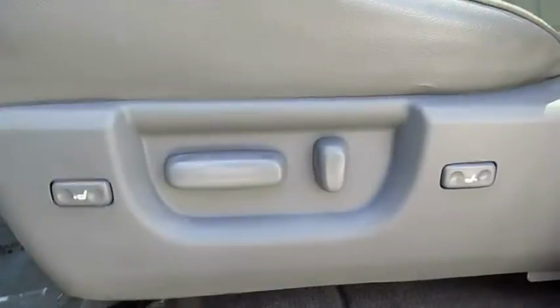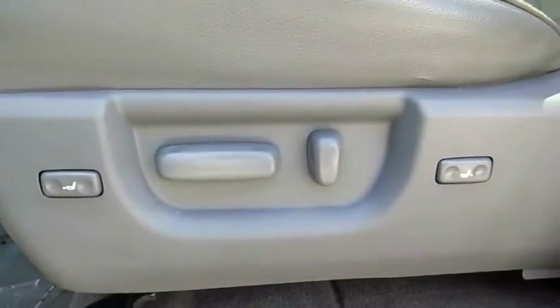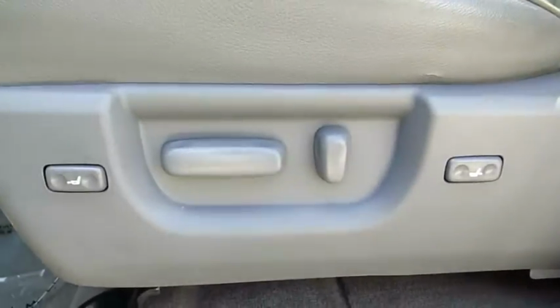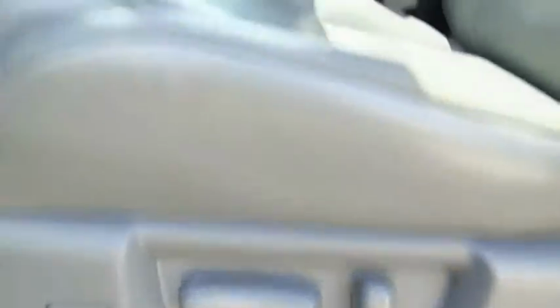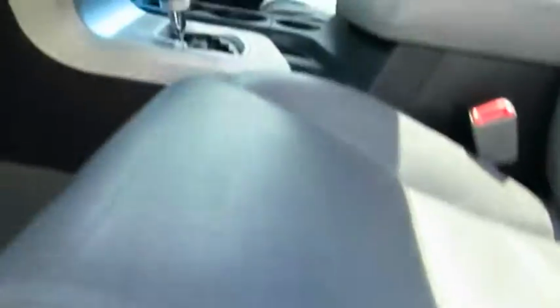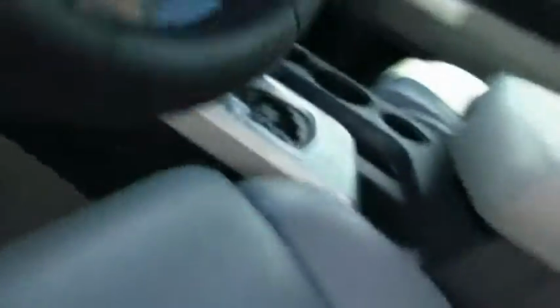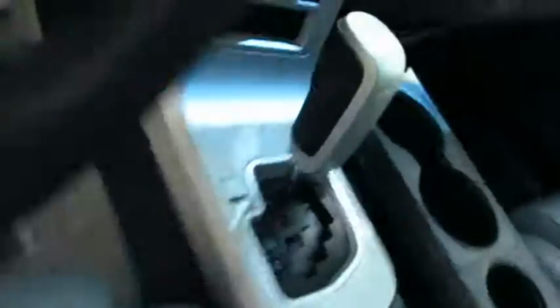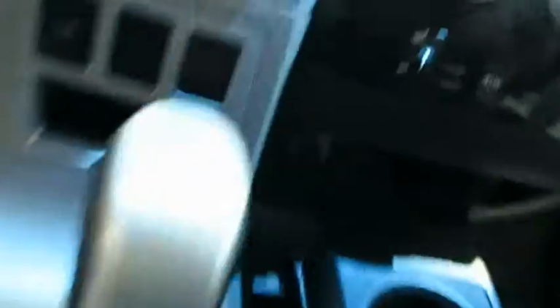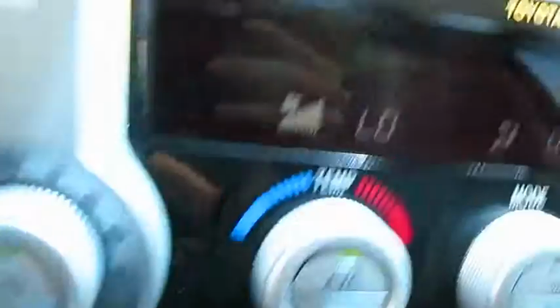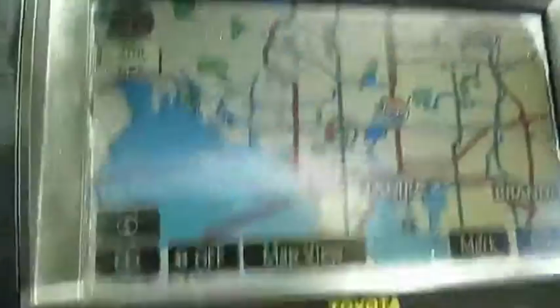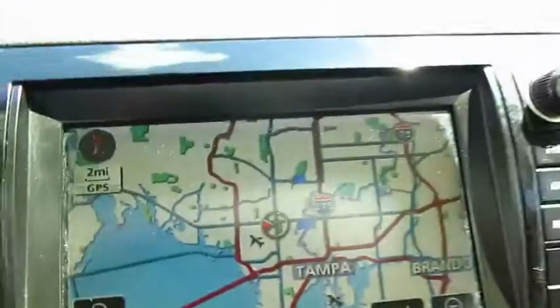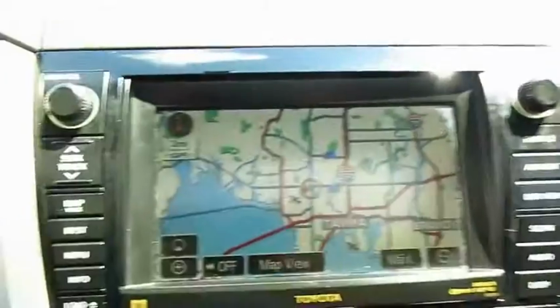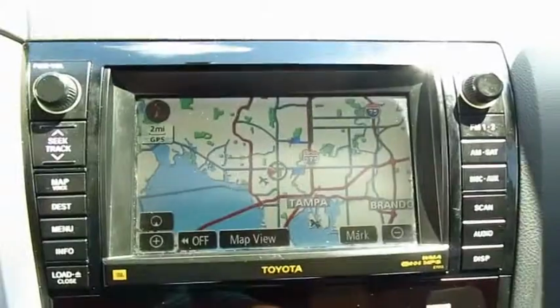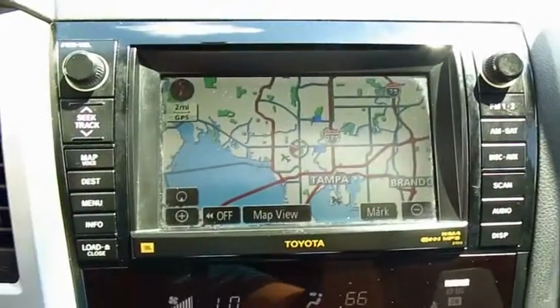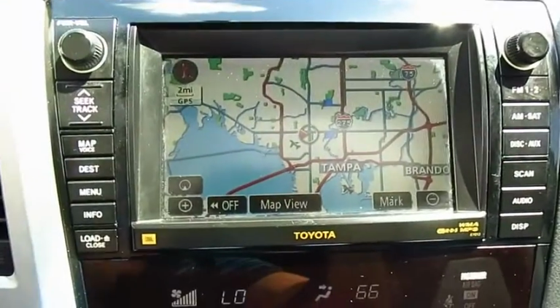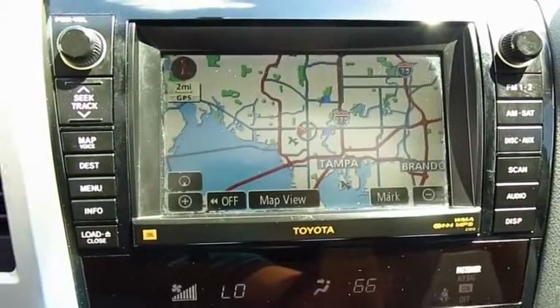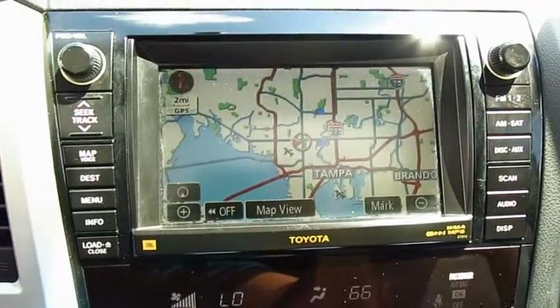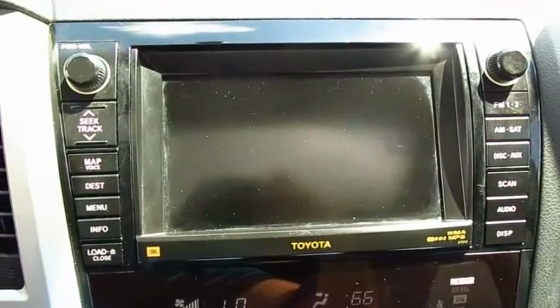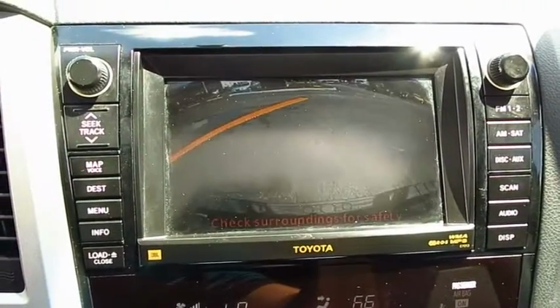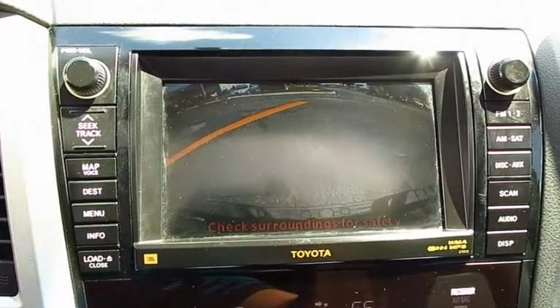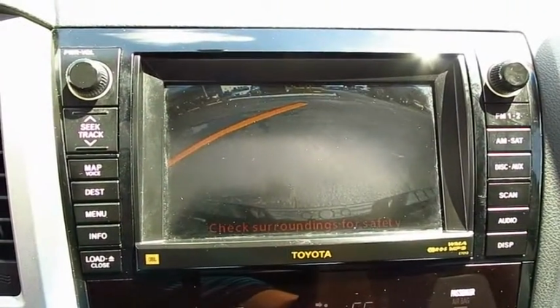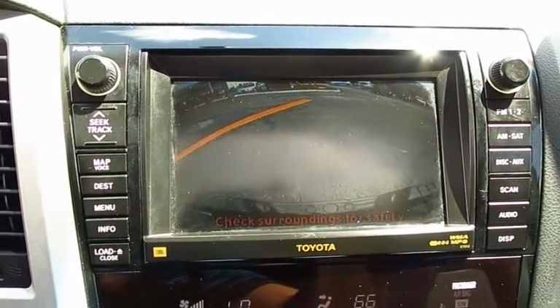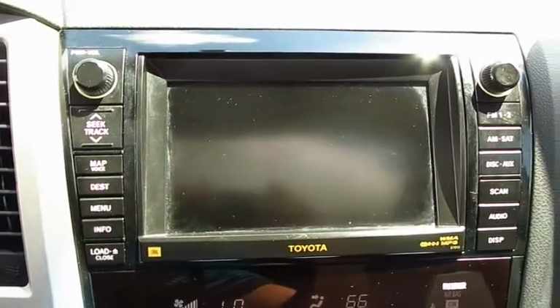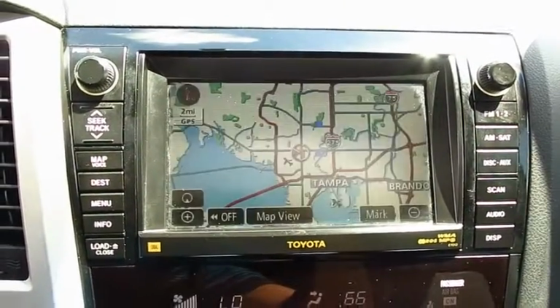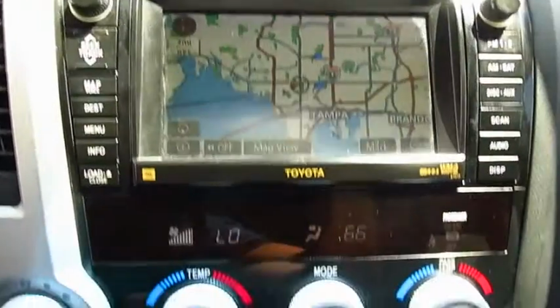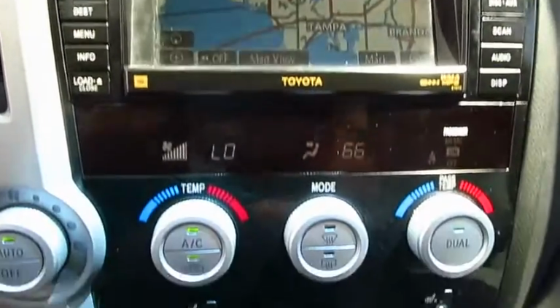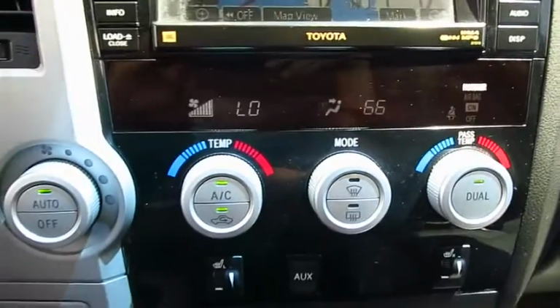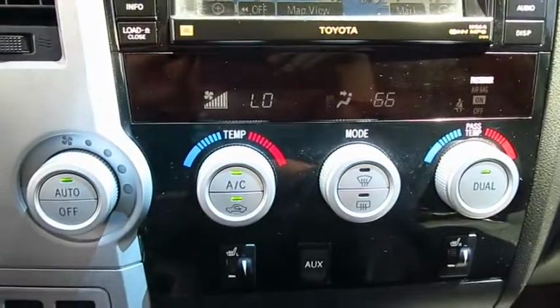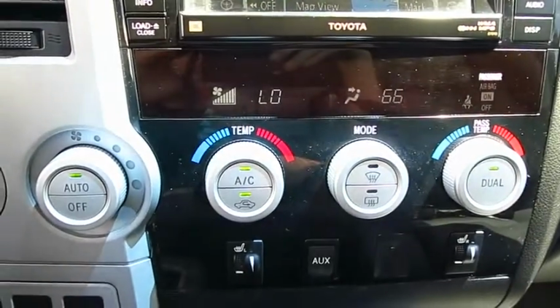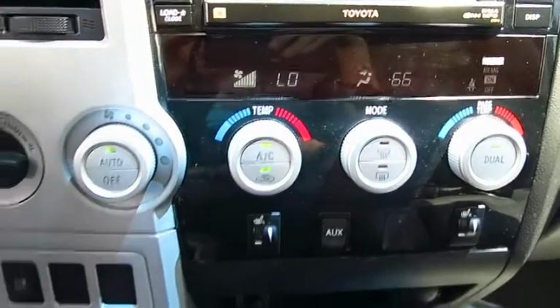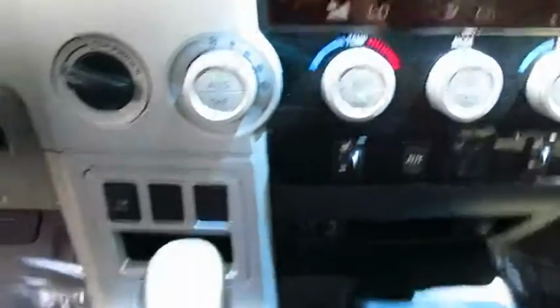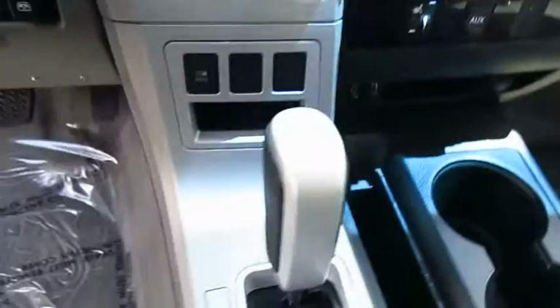With a towing capacity of up to 10,000 plus pounds and a payload capacity of over 2,000 pounds, the Tundra is the perfect mix of power and efficiency. This vehicle has less than 90,000 miles.